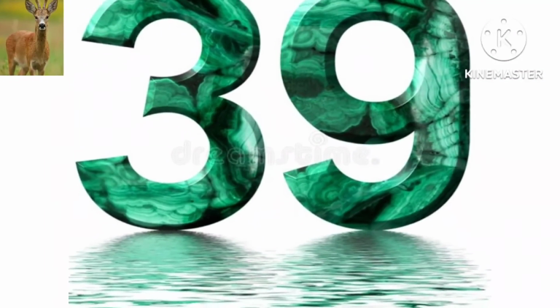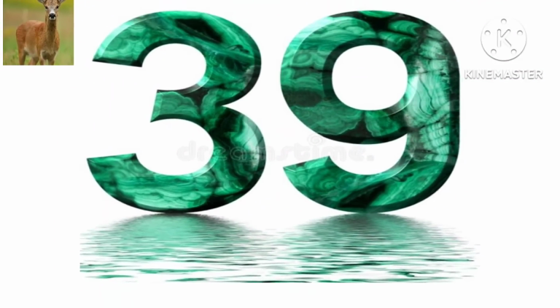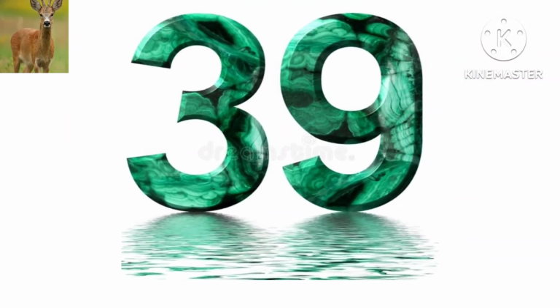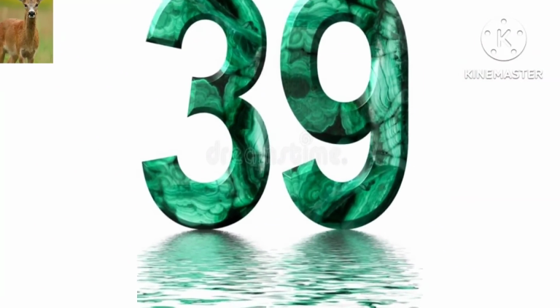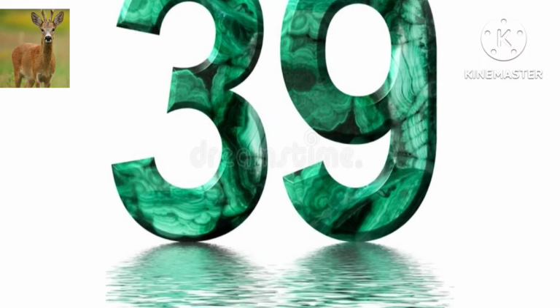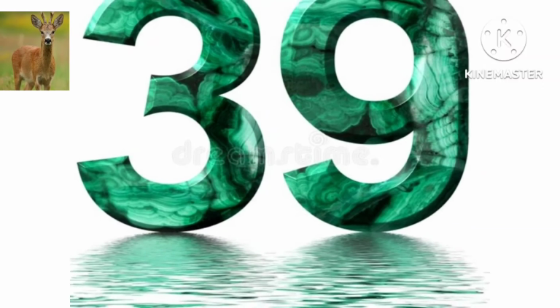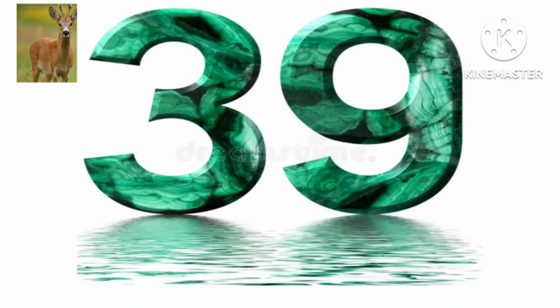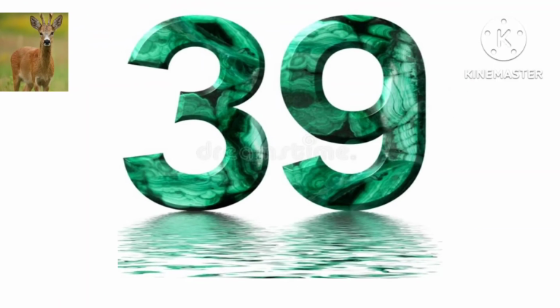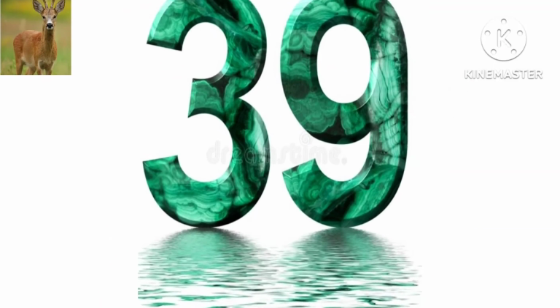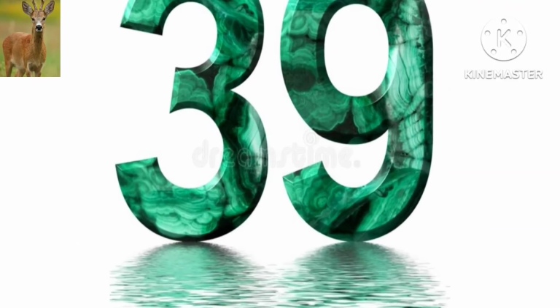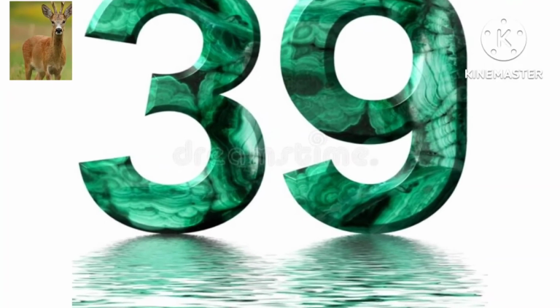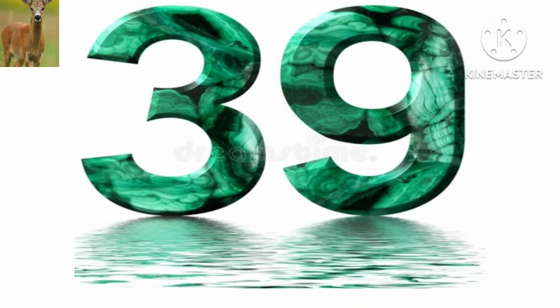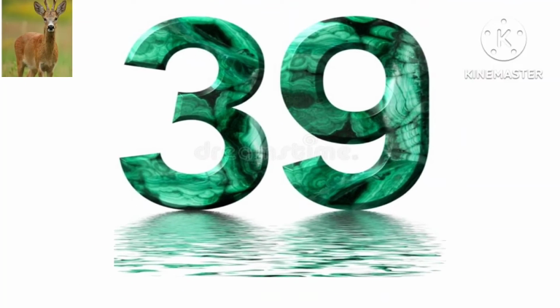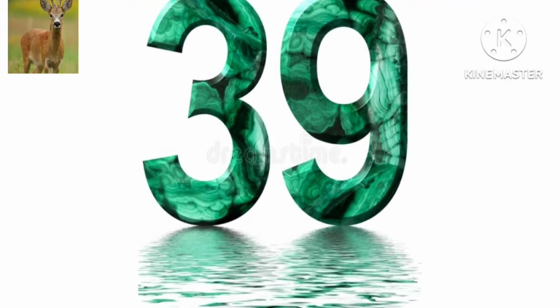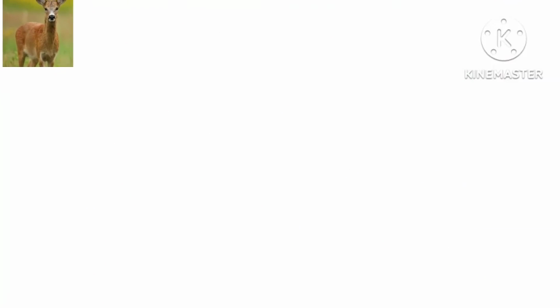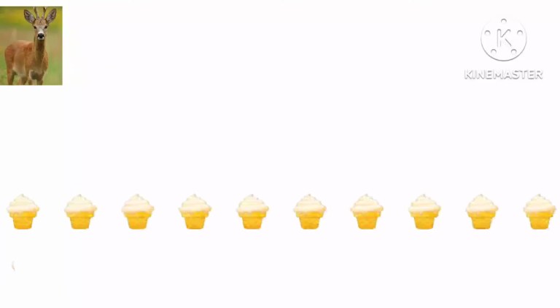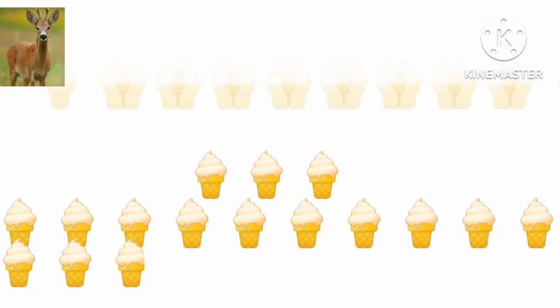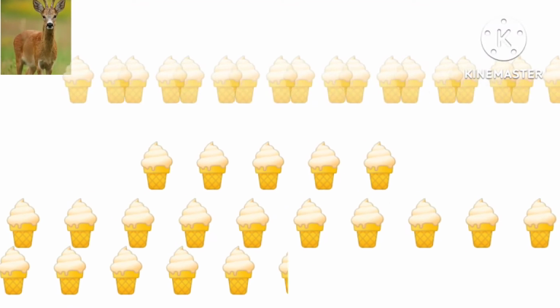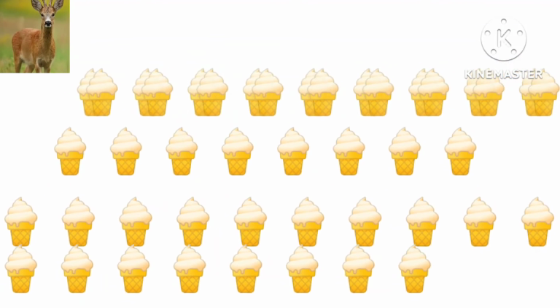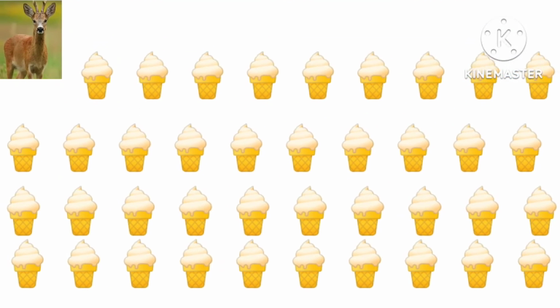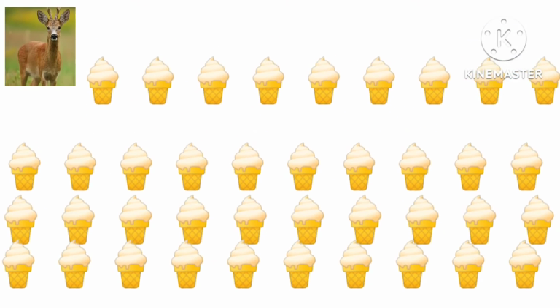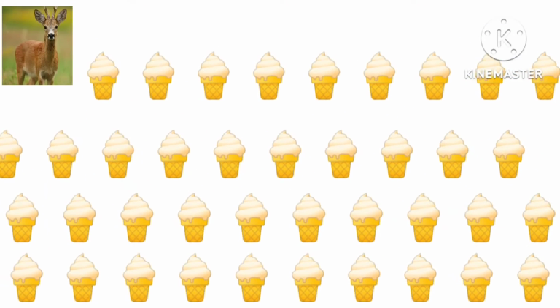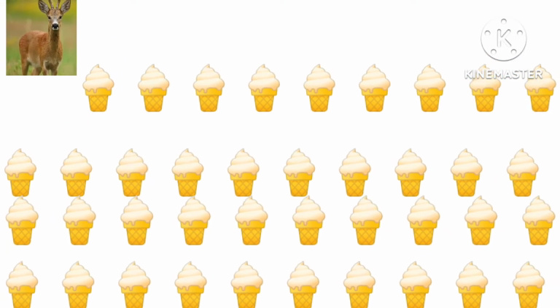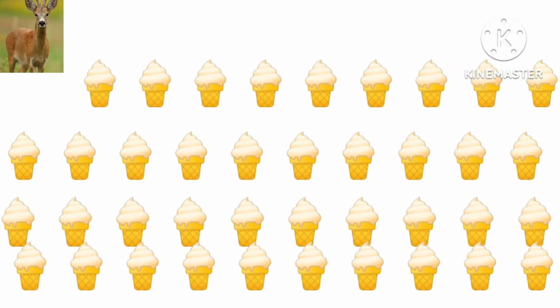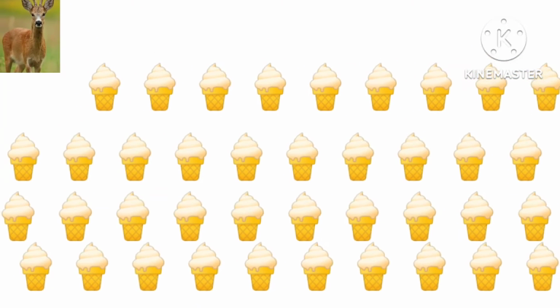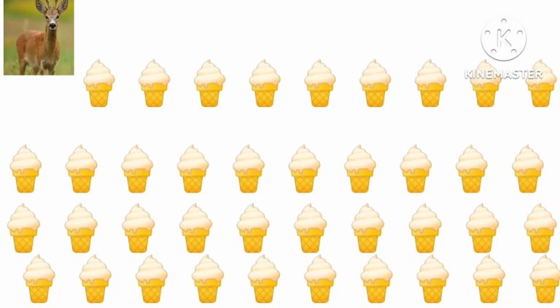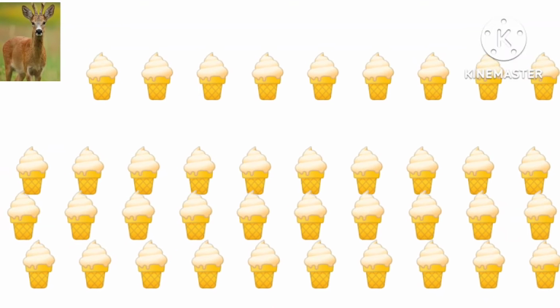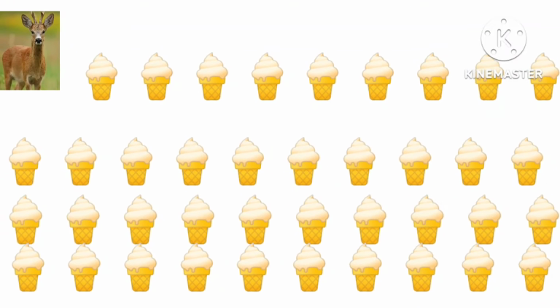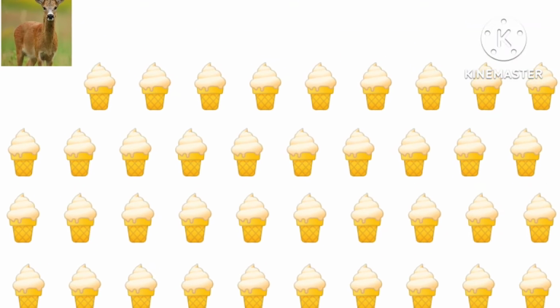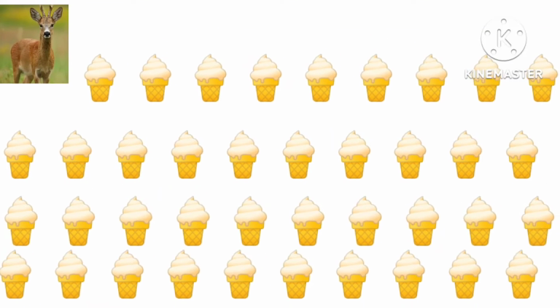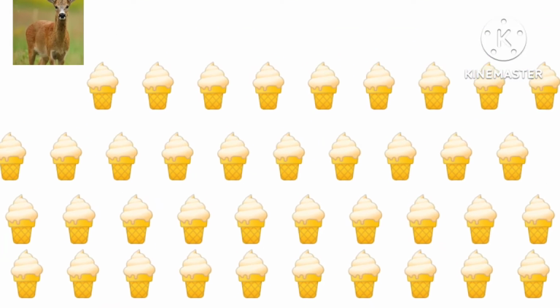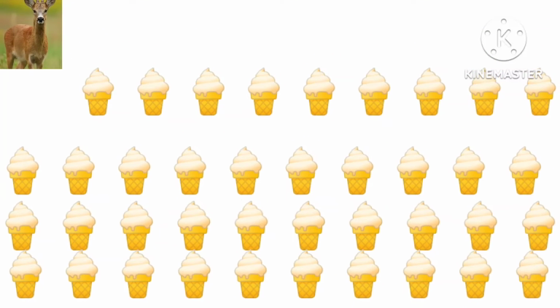What number is this? This is 39. How many ice creams are there? There are 39 ice creams.